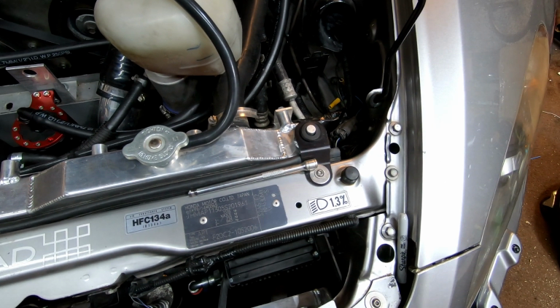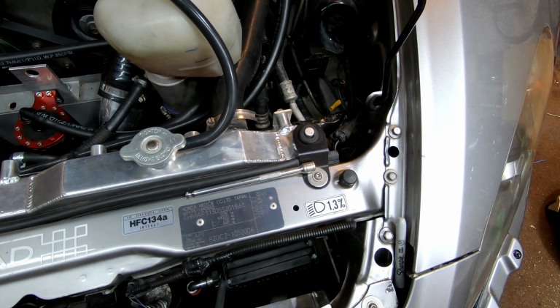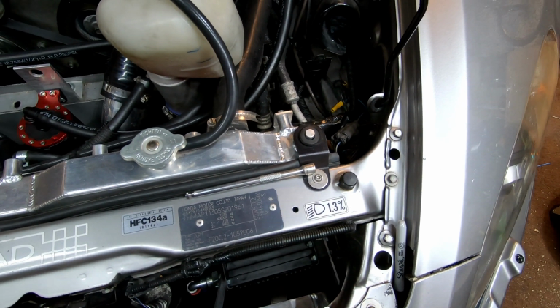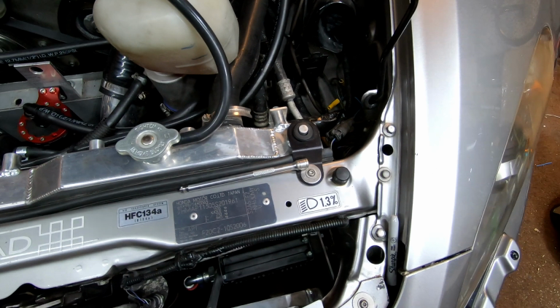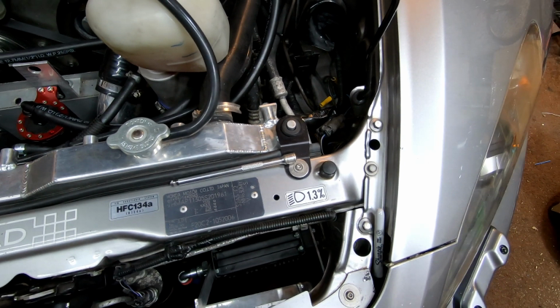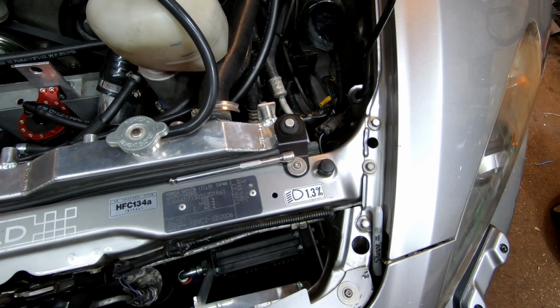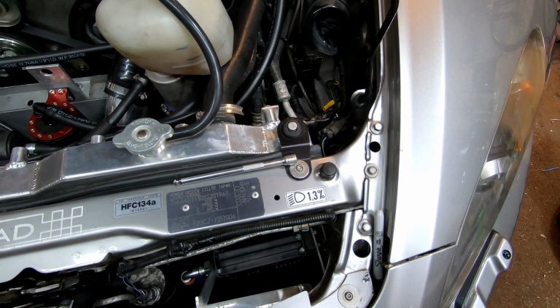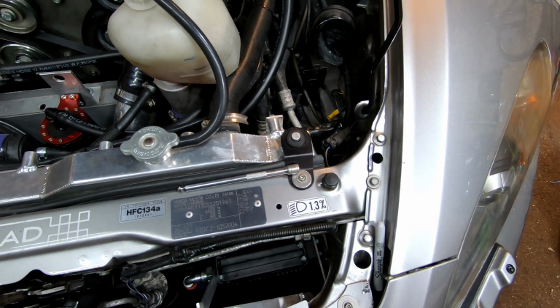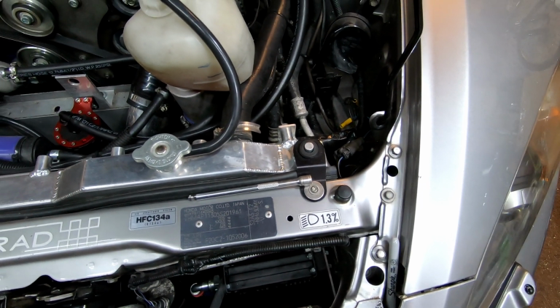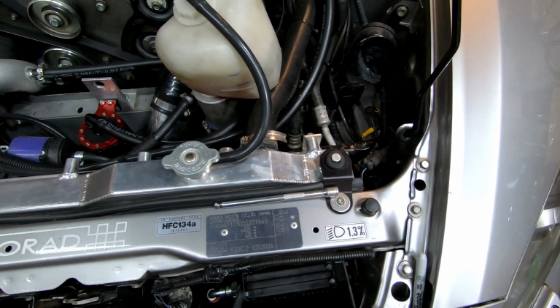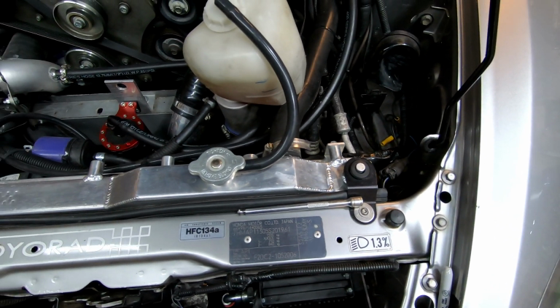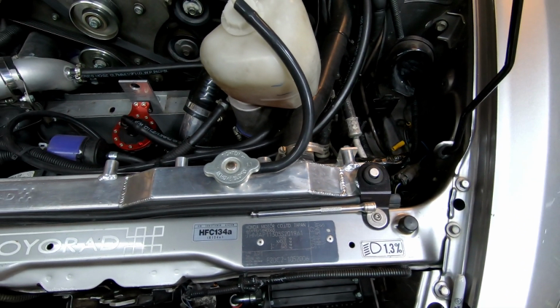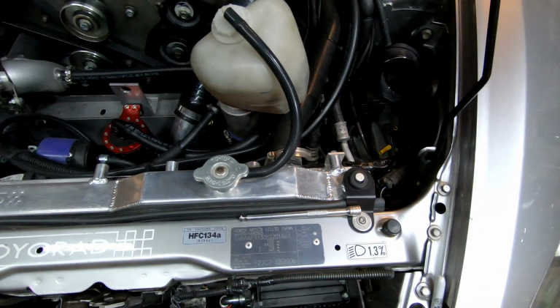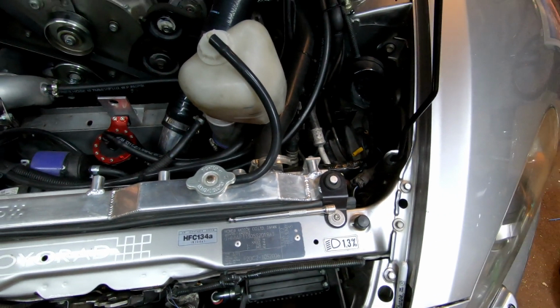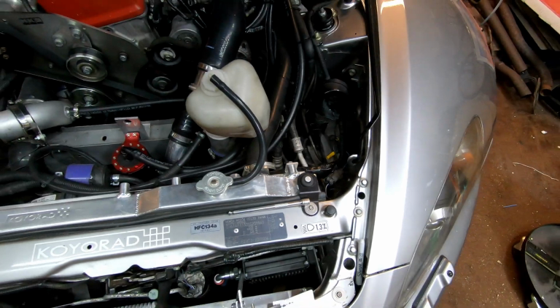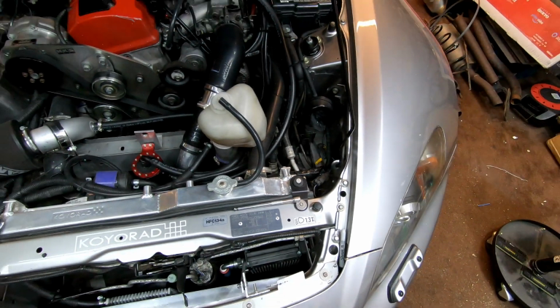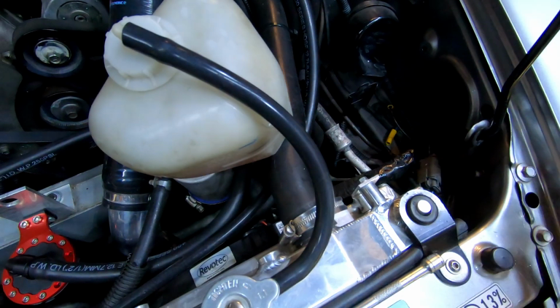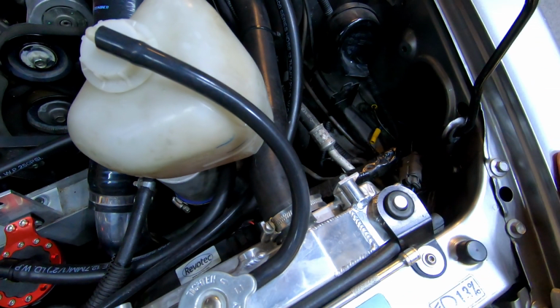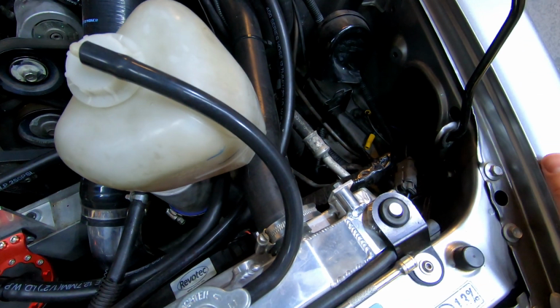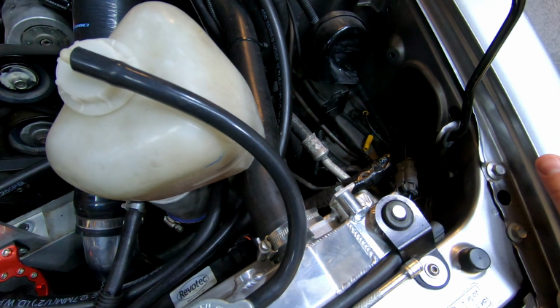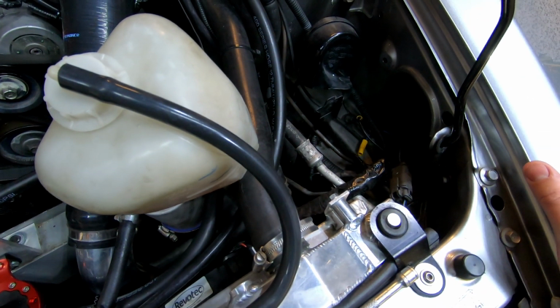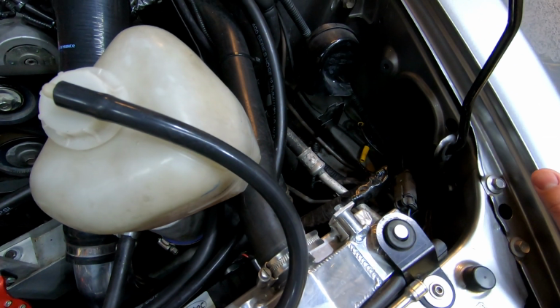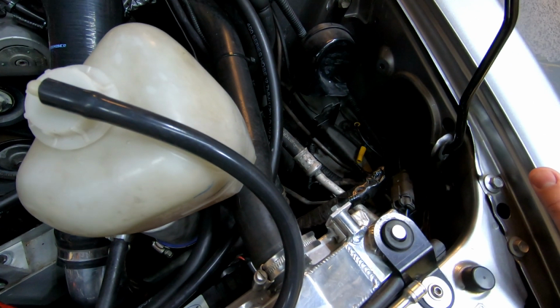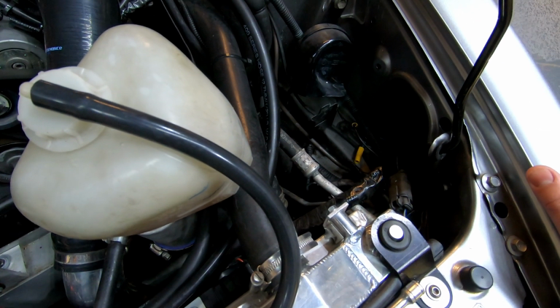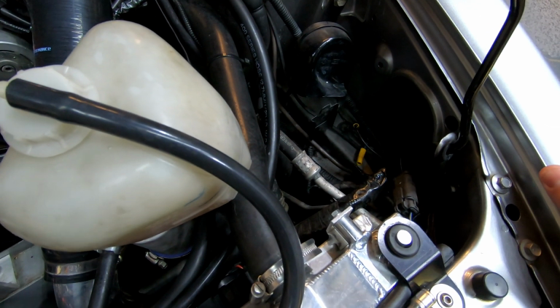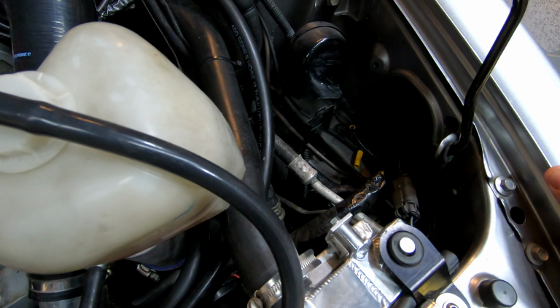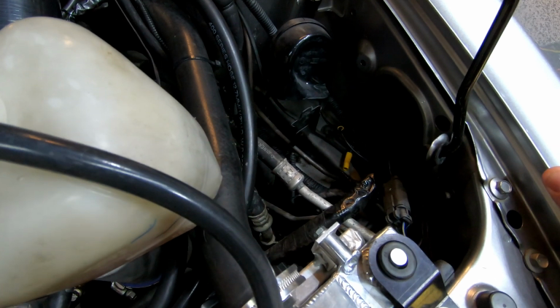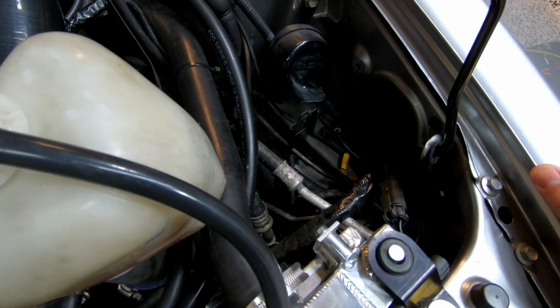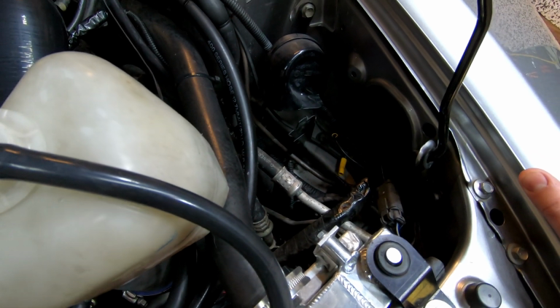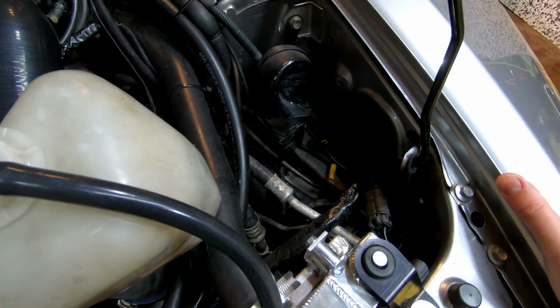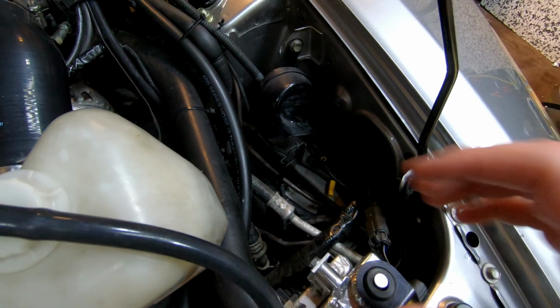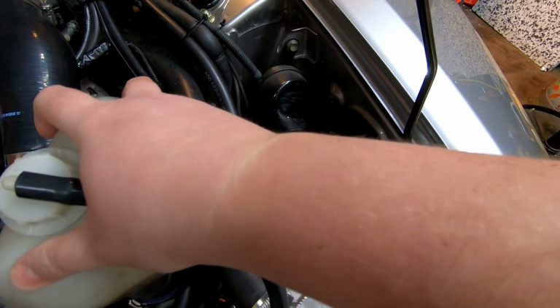If I put the headlights on I'll demonstrate the adjustment and you'll see the headlights moving up and down — it's quite a slow process. To do the passenger side you really have to remove the coolant bottle.